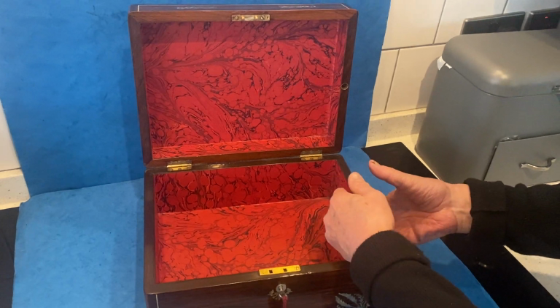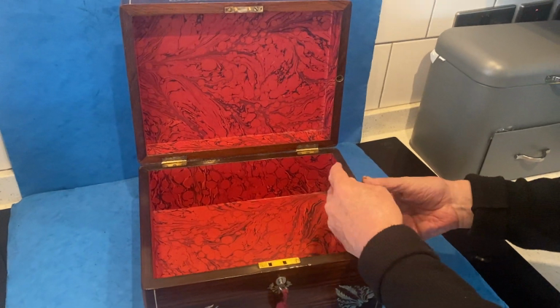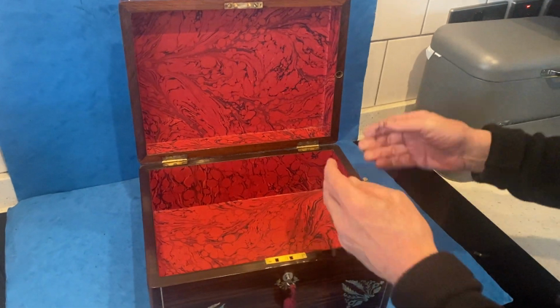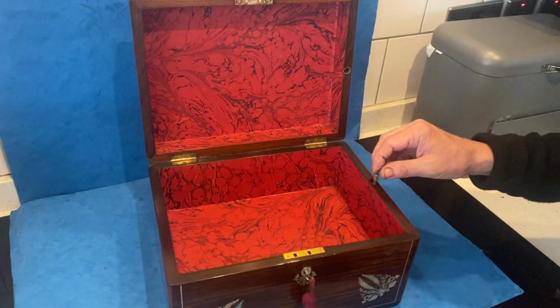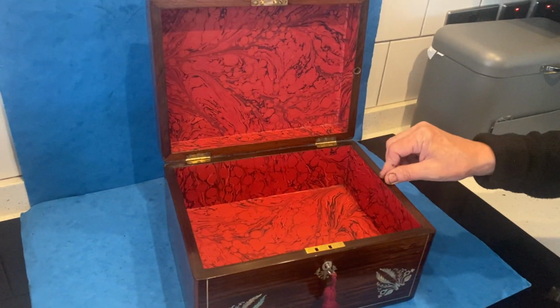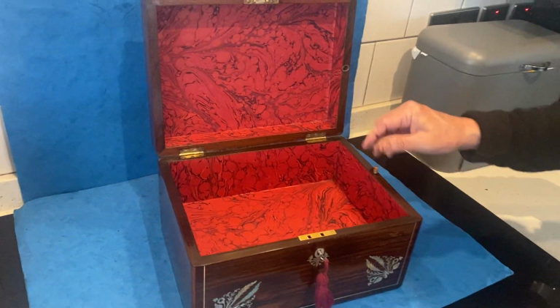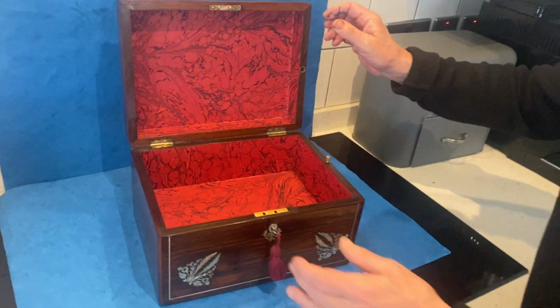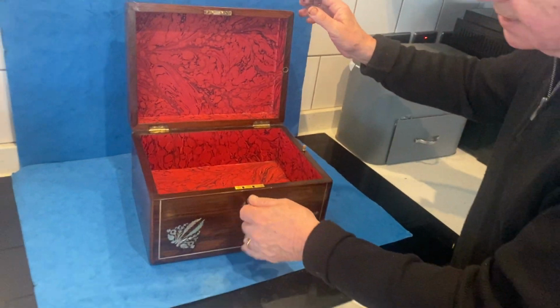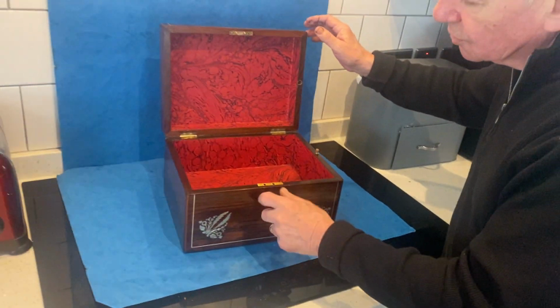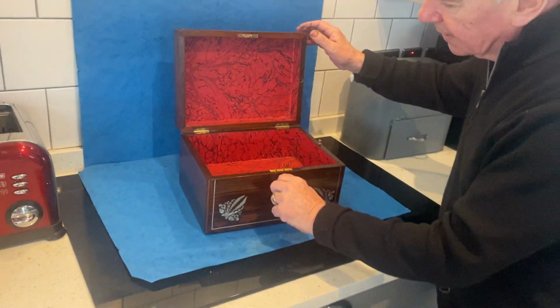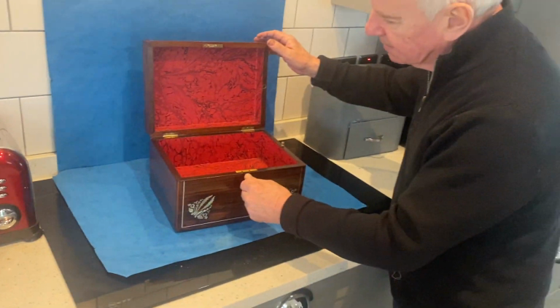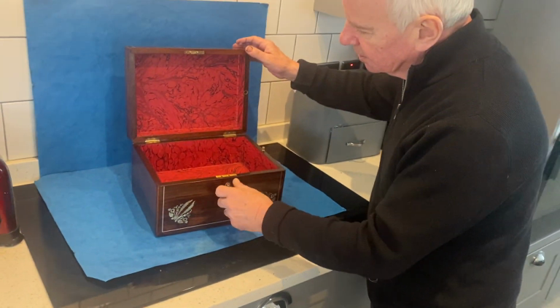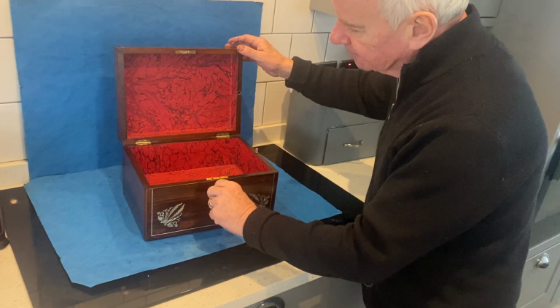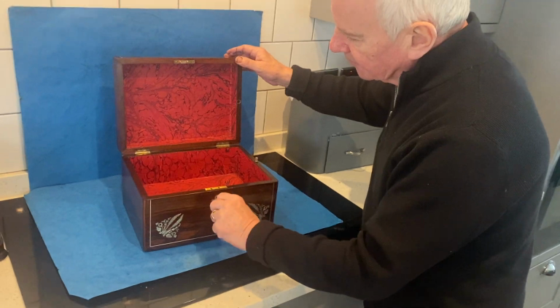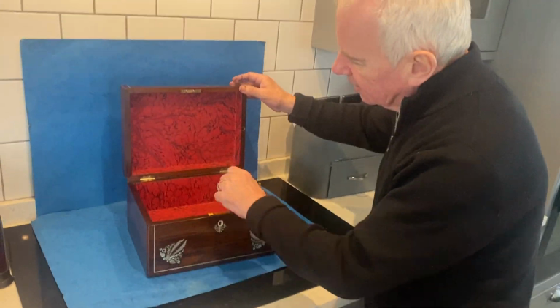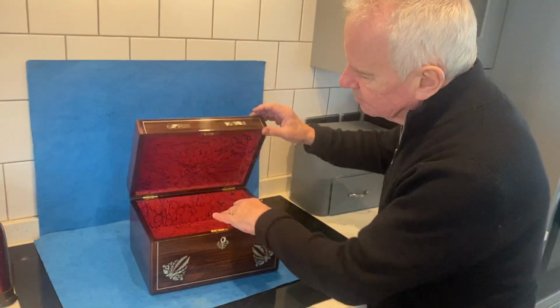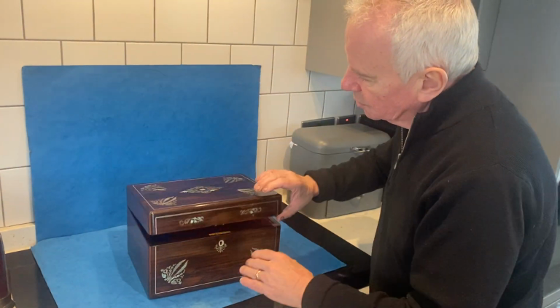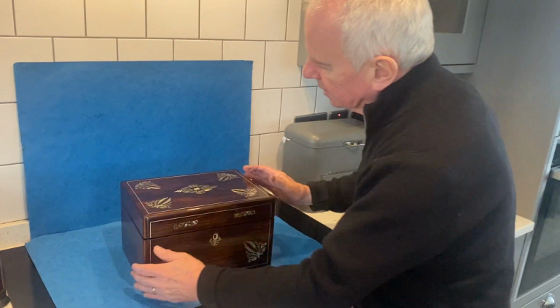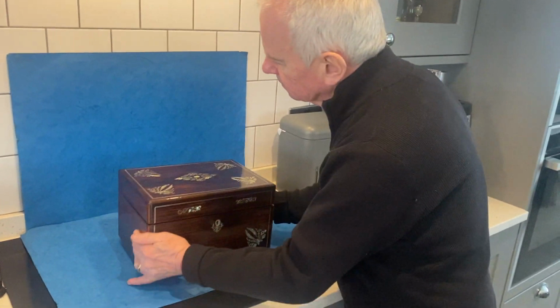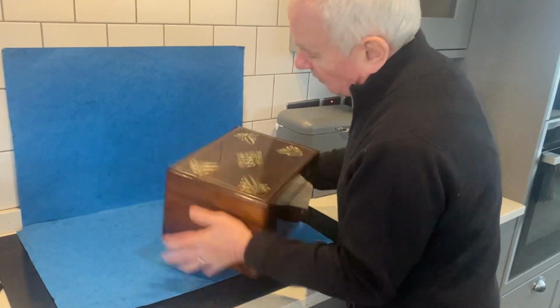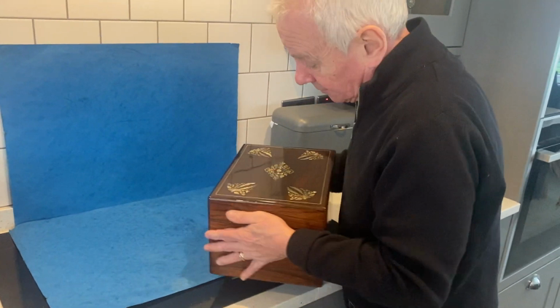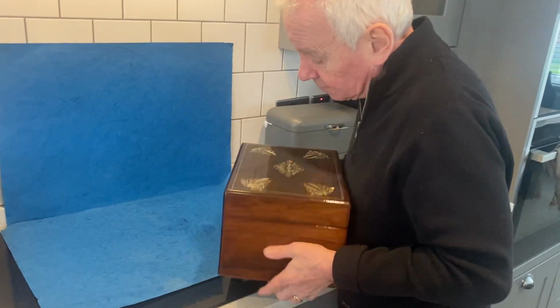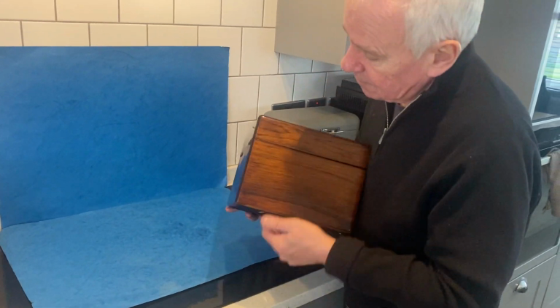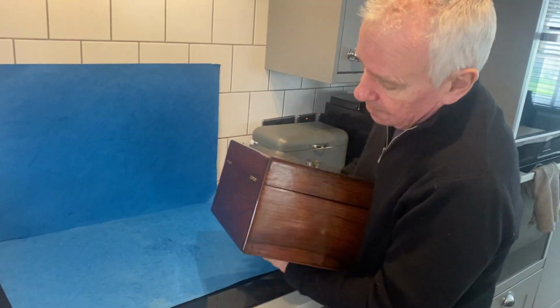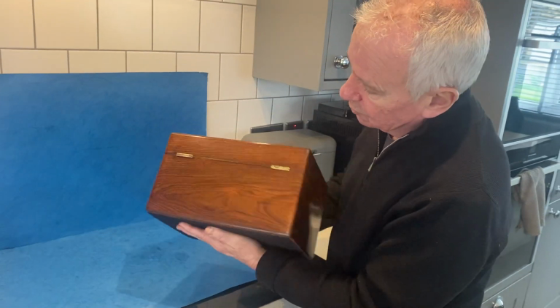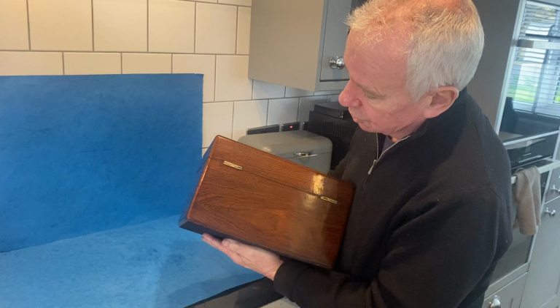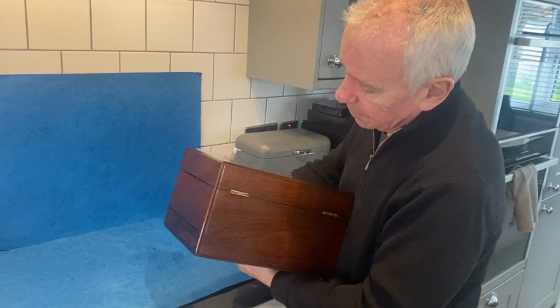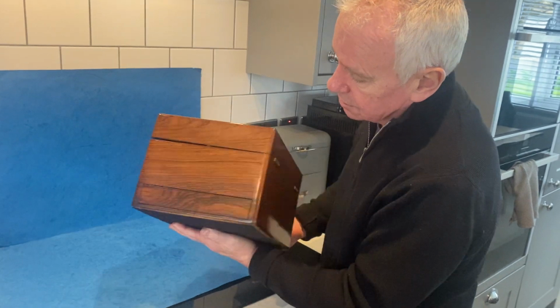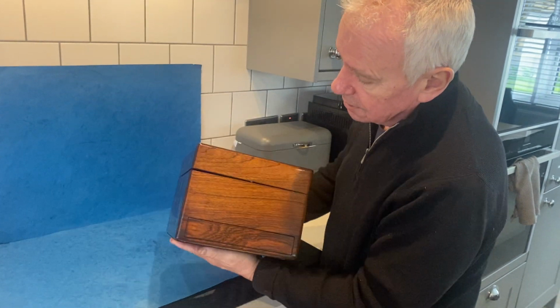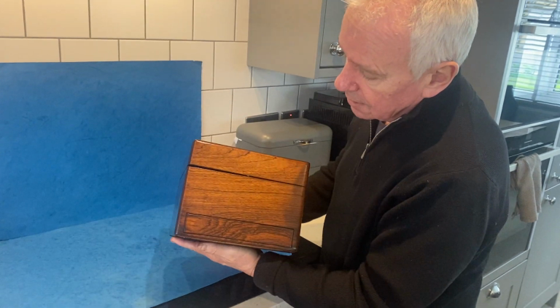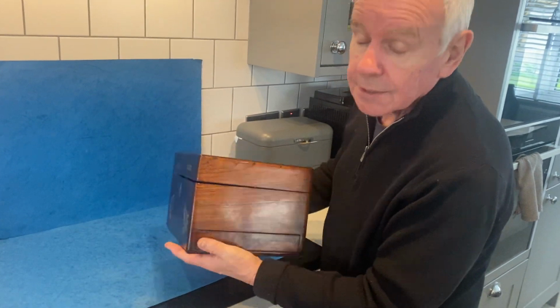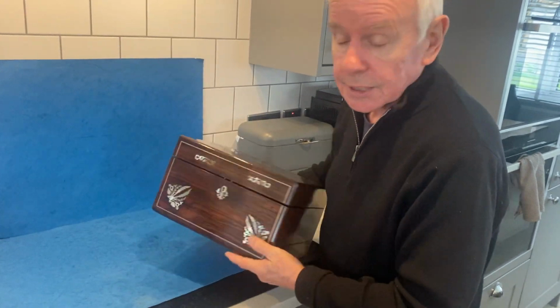Typical William the Fourth box, dates to about 1830, in super condition. A beautiful jewelry box — thank you very much.